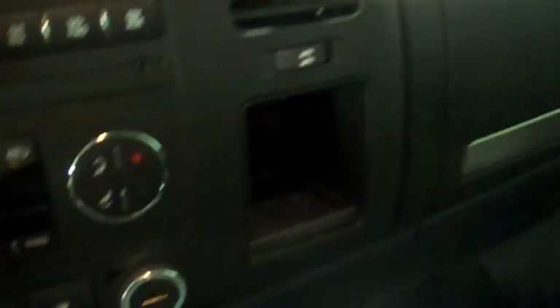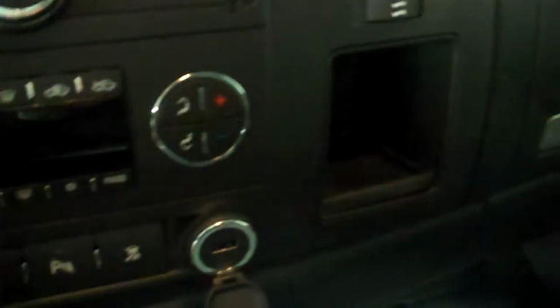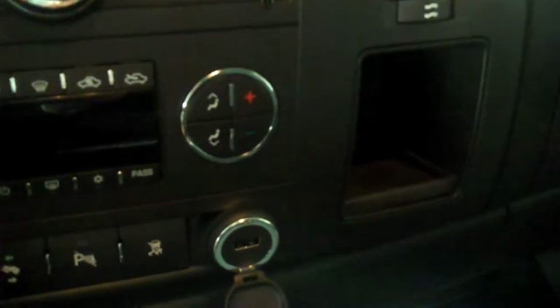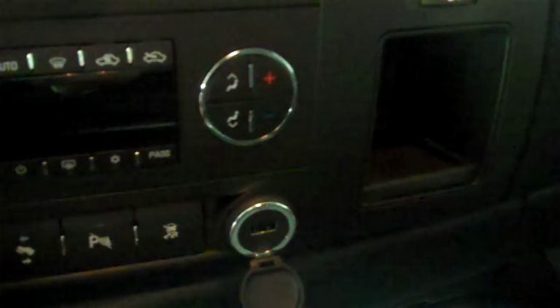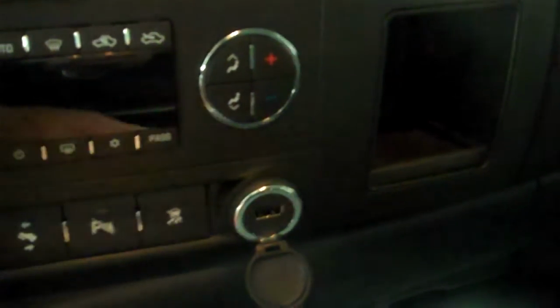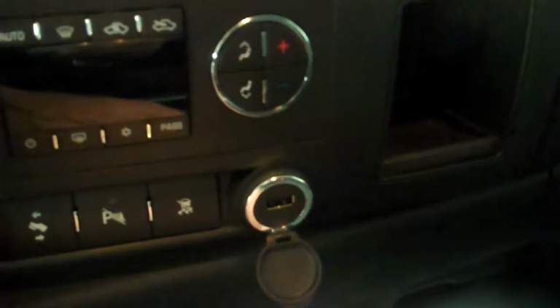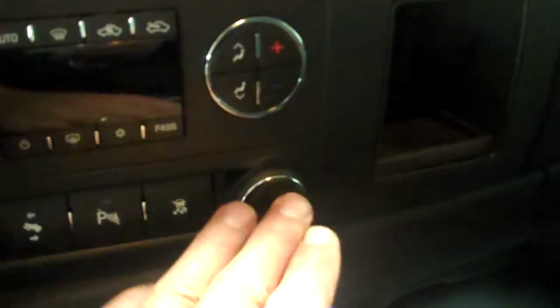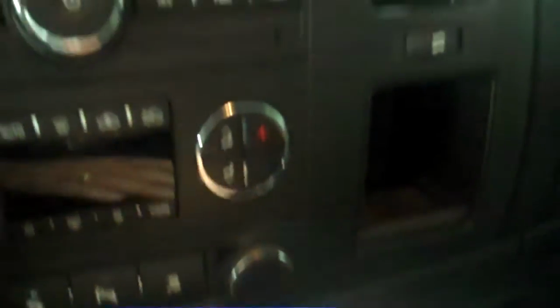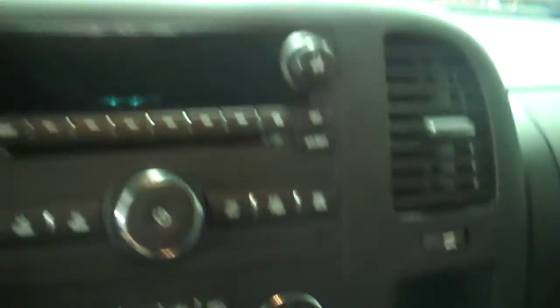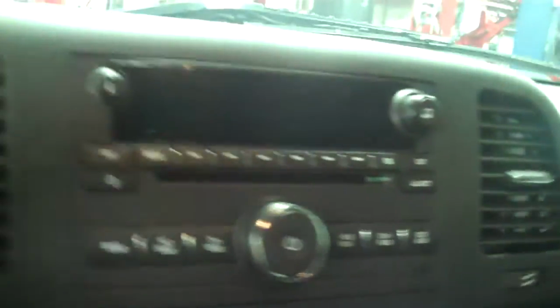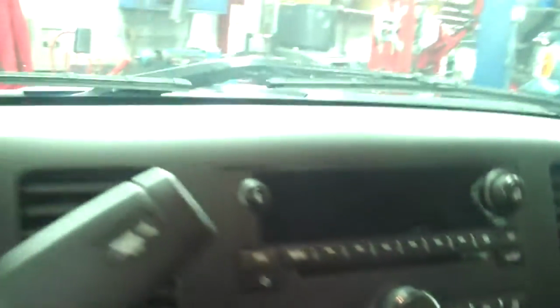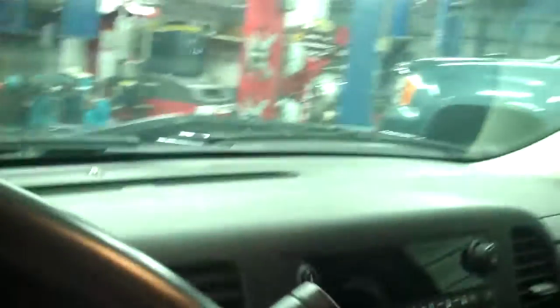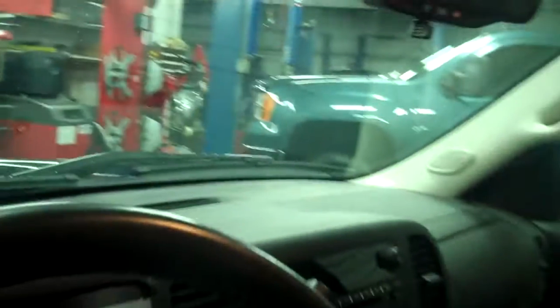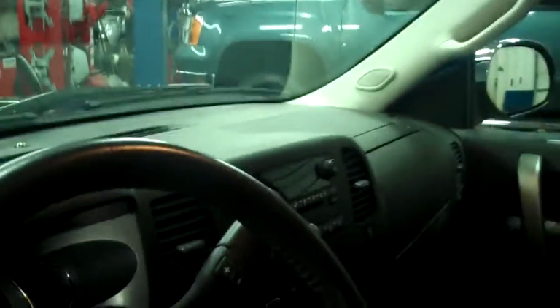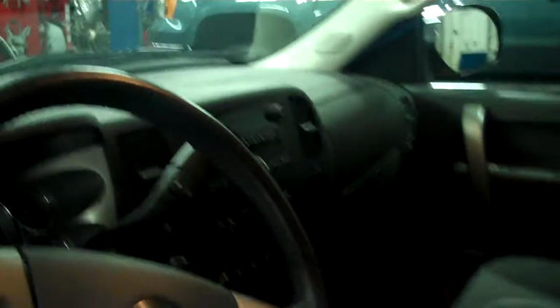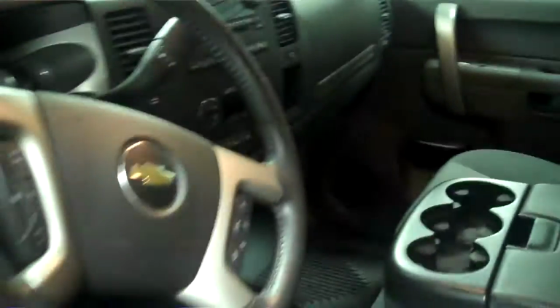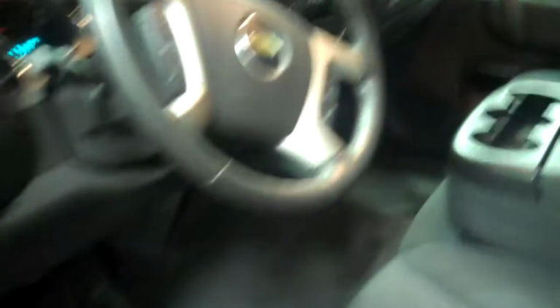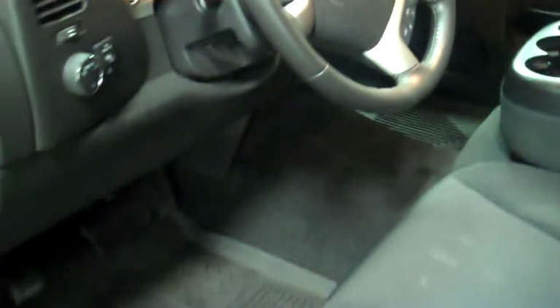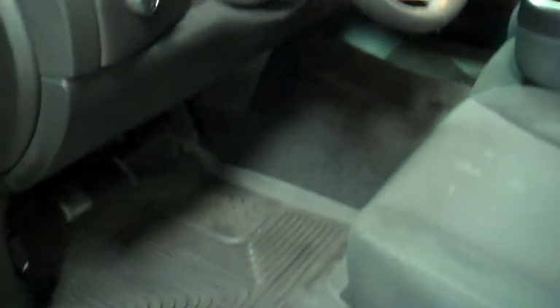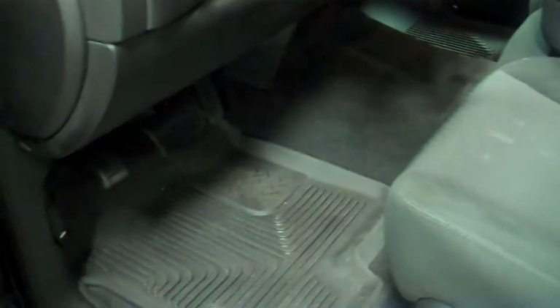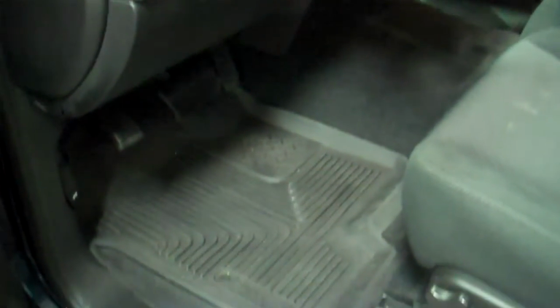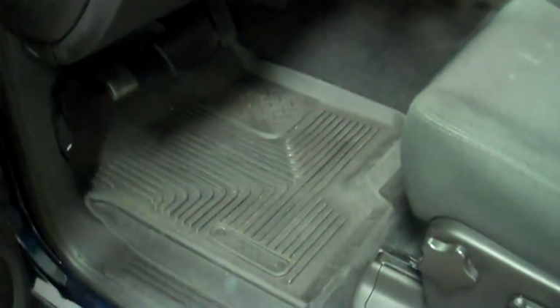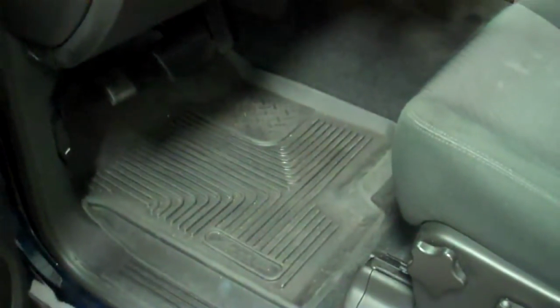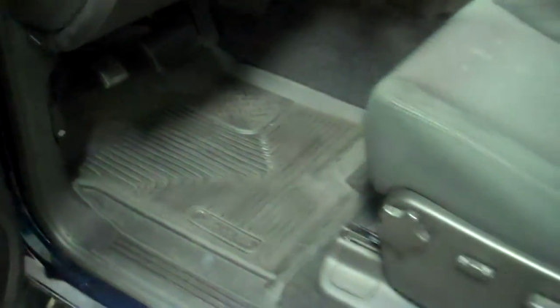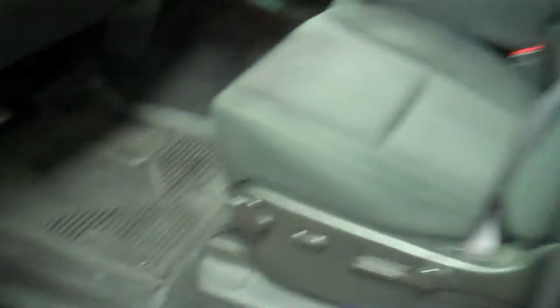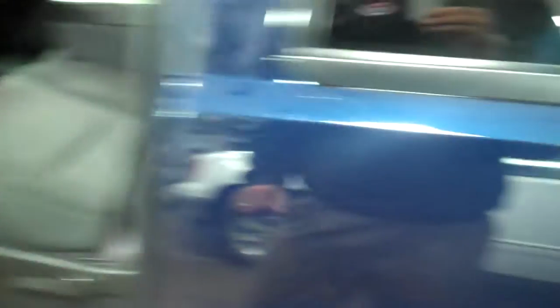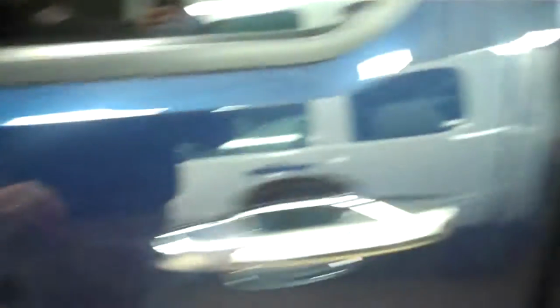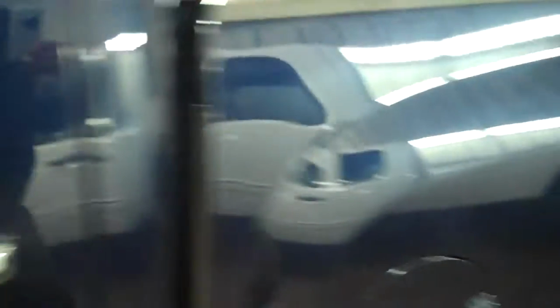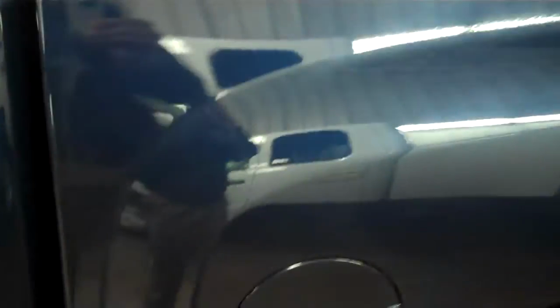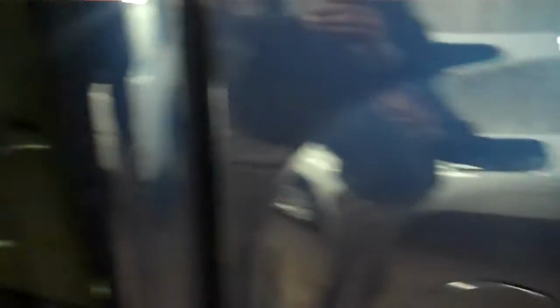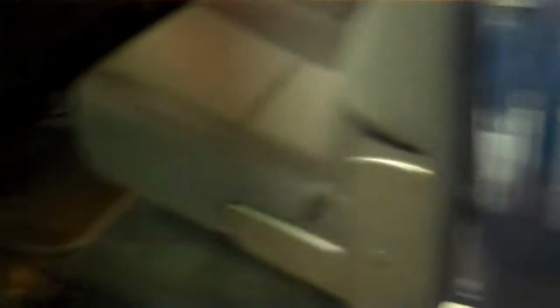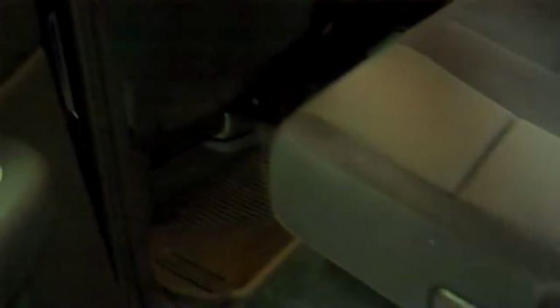It also has a USB port built into it as well. It has Husky liners in the front as well as Husky liners in the back.